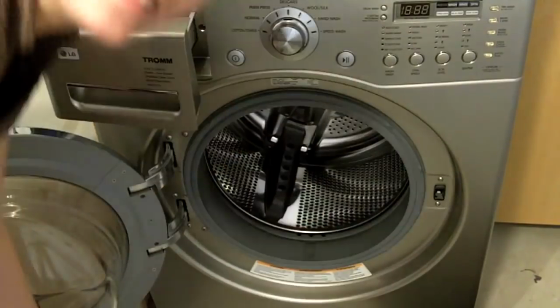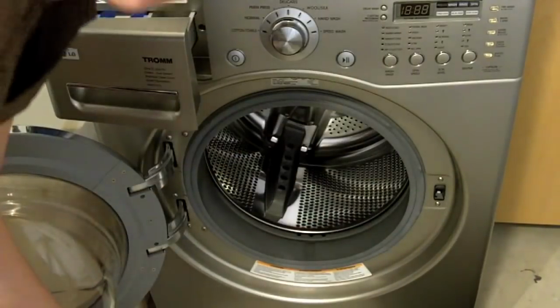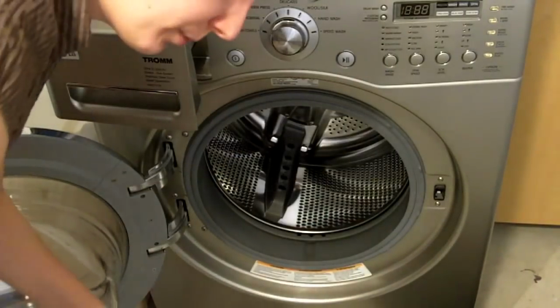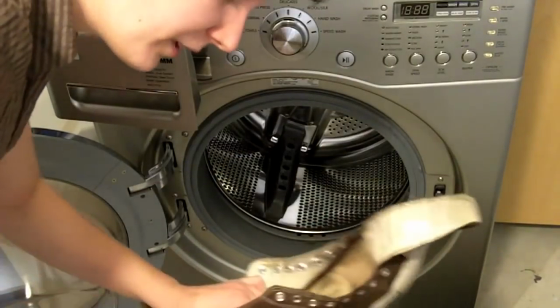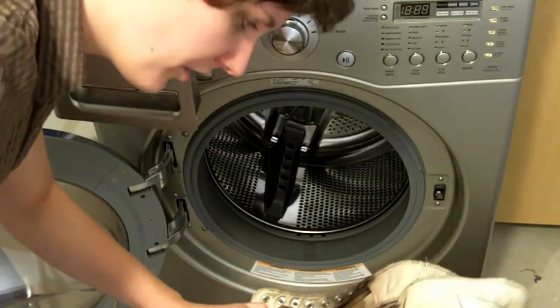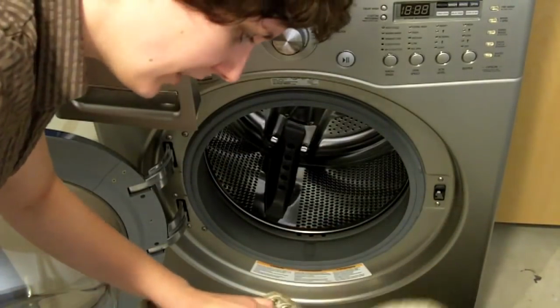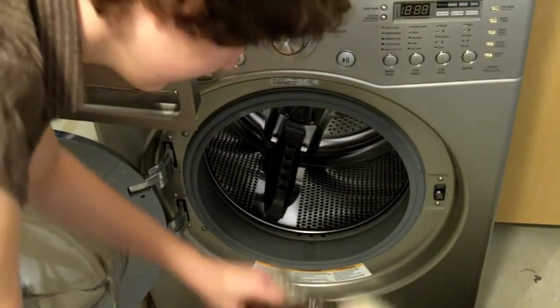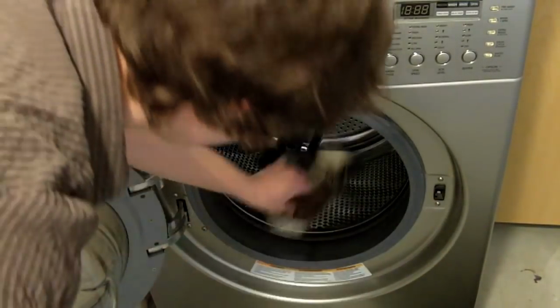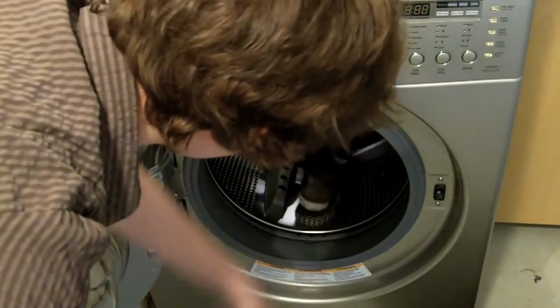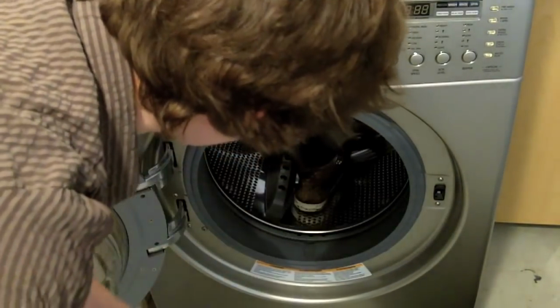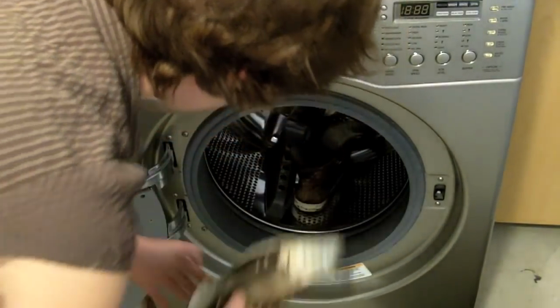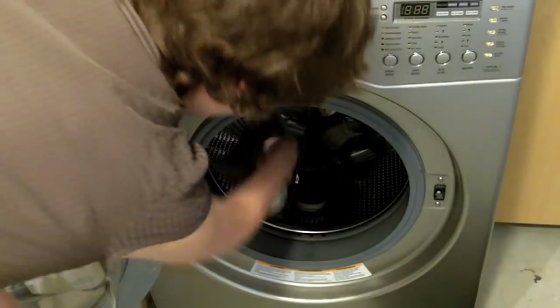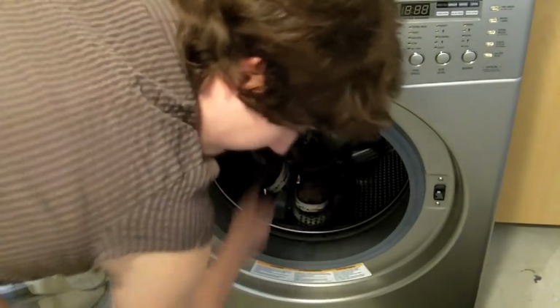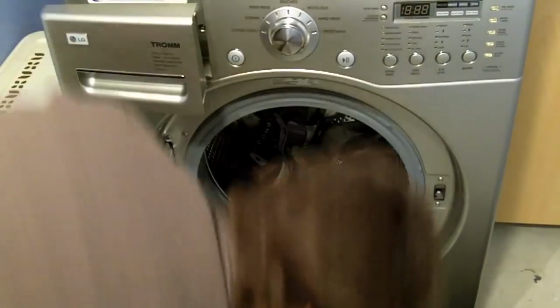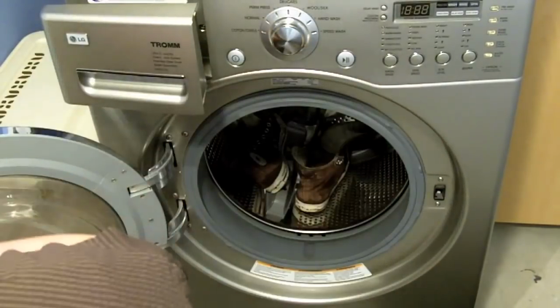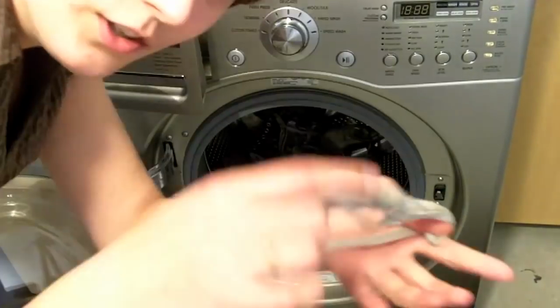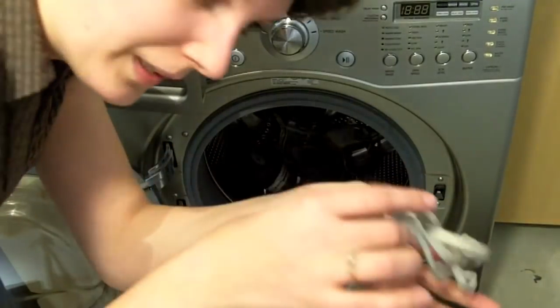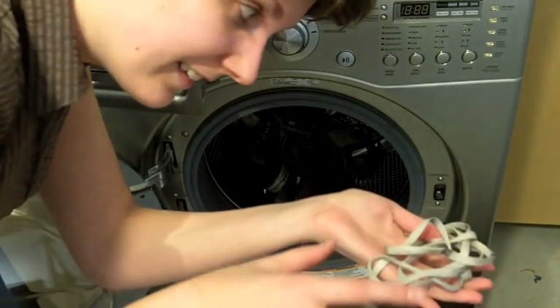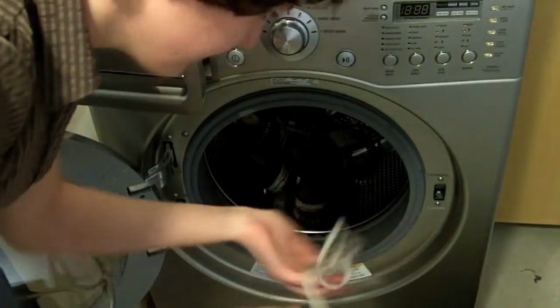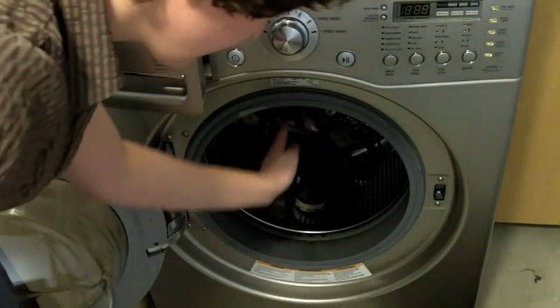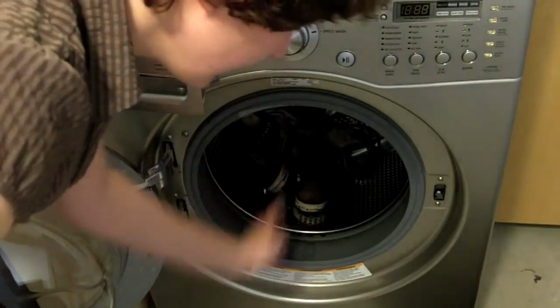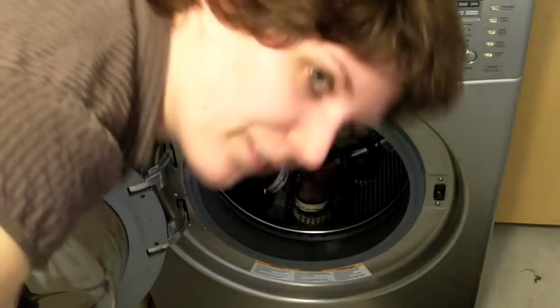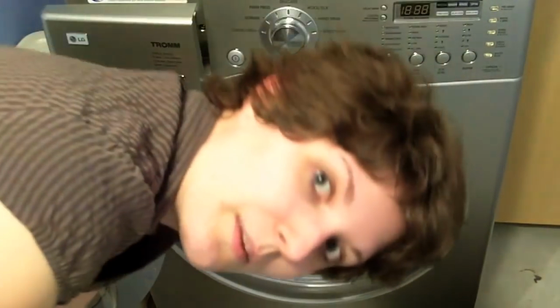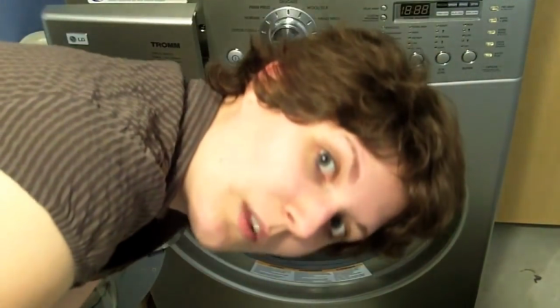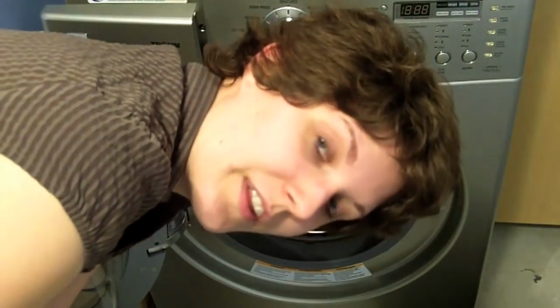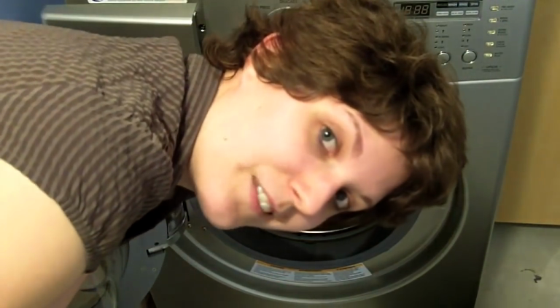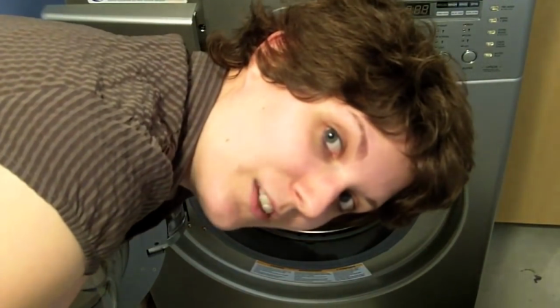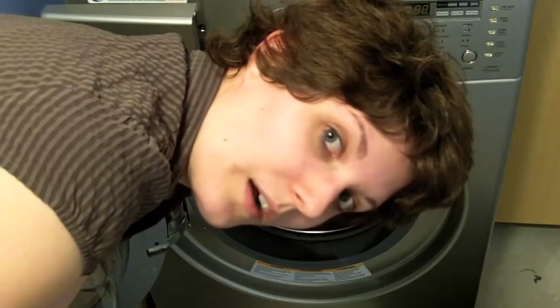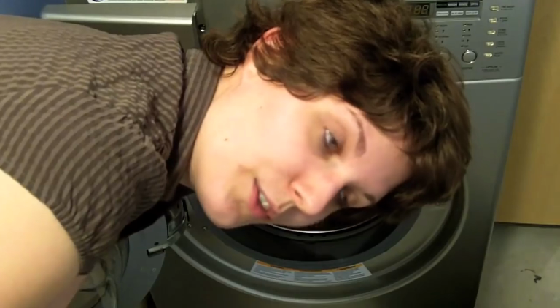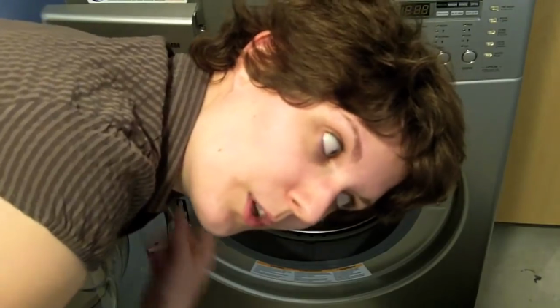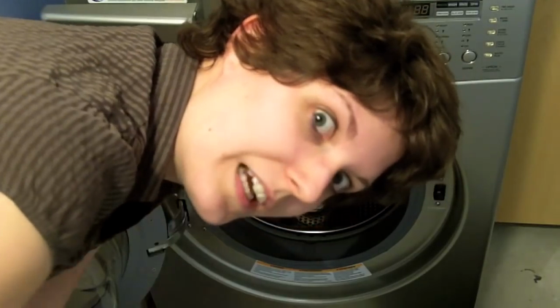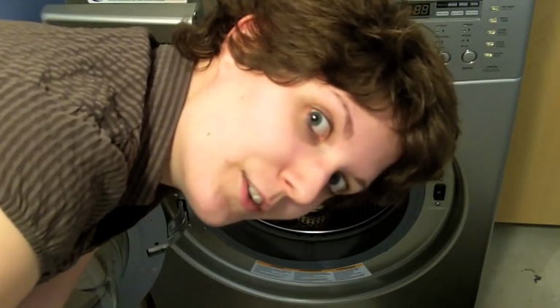Now we just put them into the washing machine — shoelaces and all. I've got some other laundry I have to clean as well, so I'm going to put that in there too.